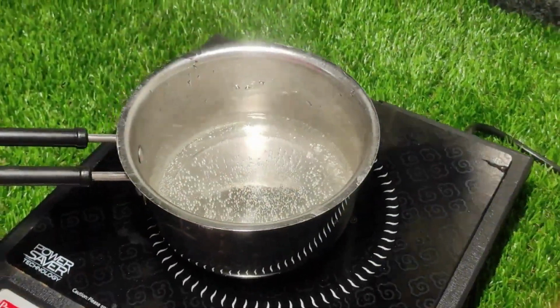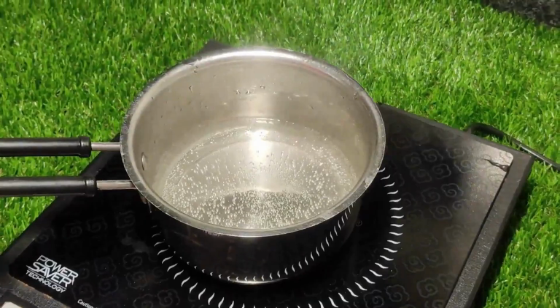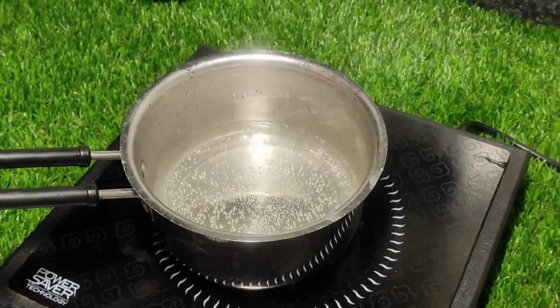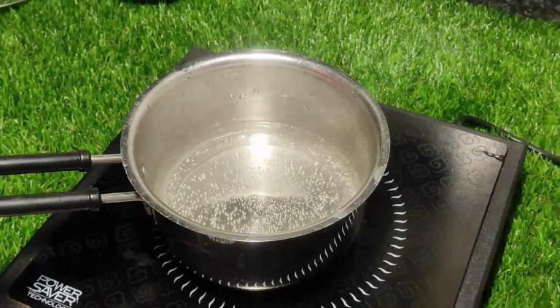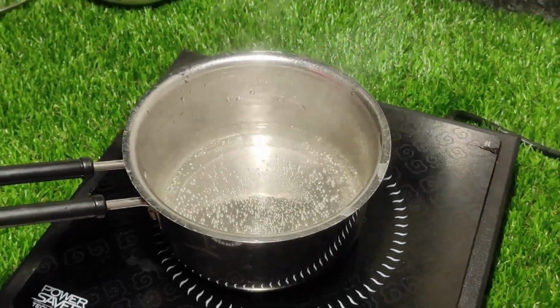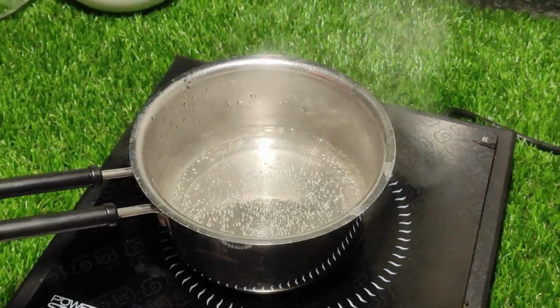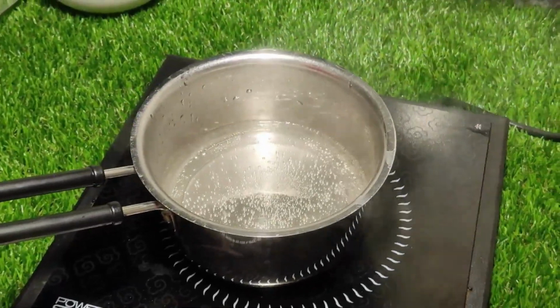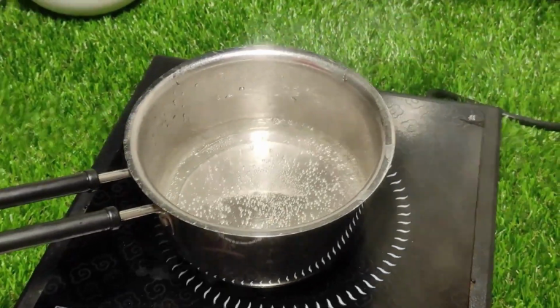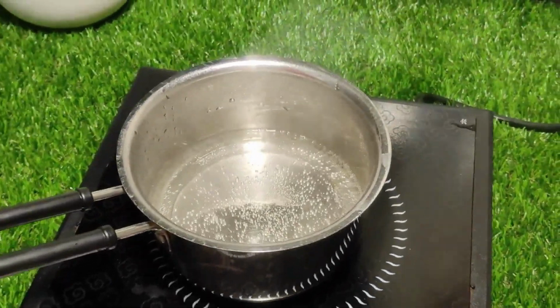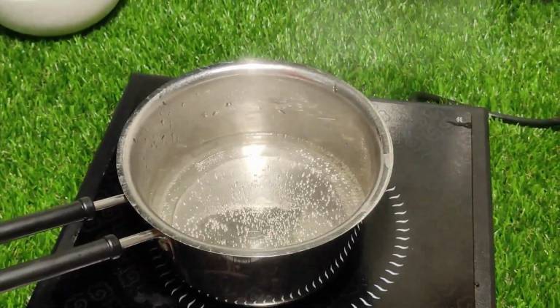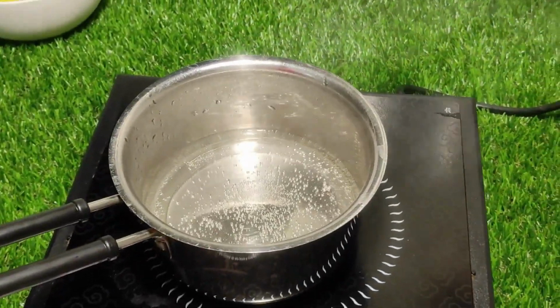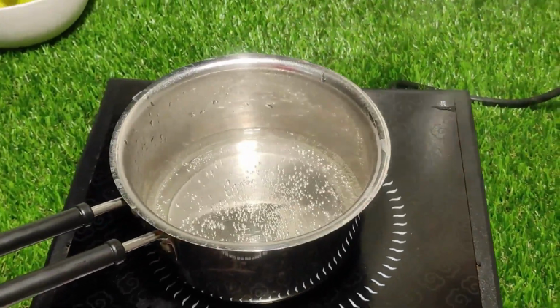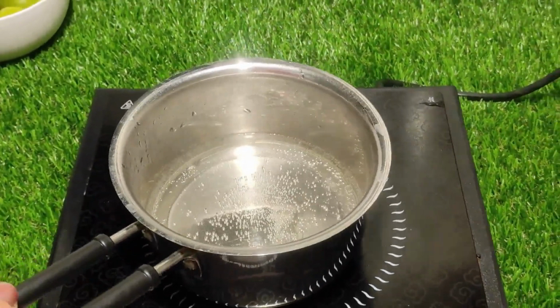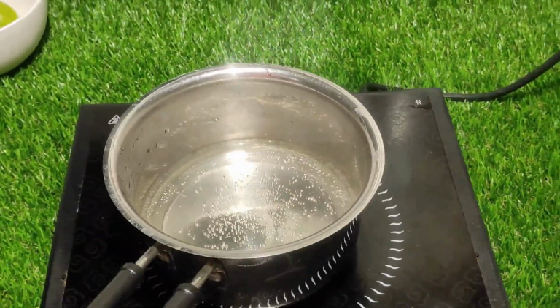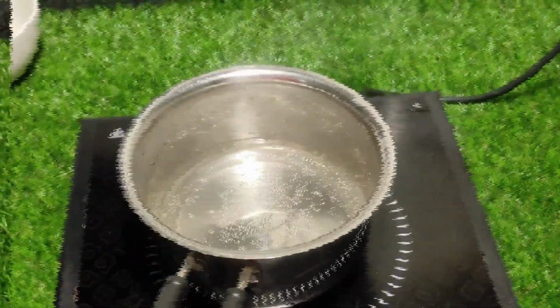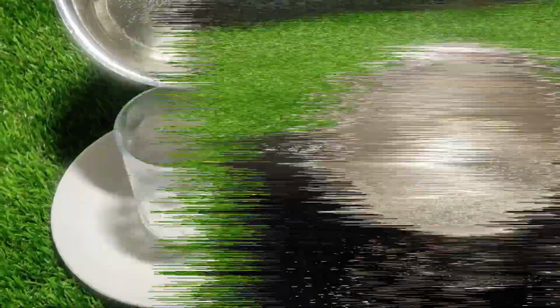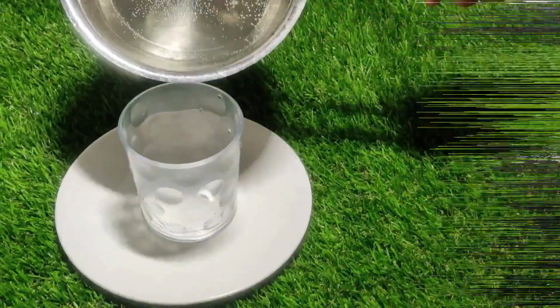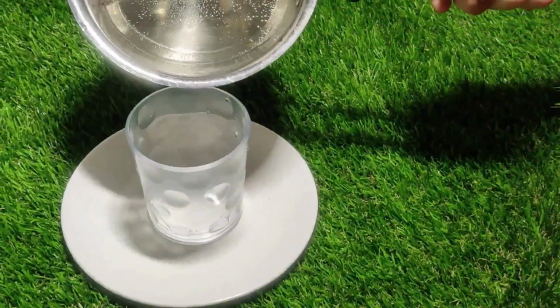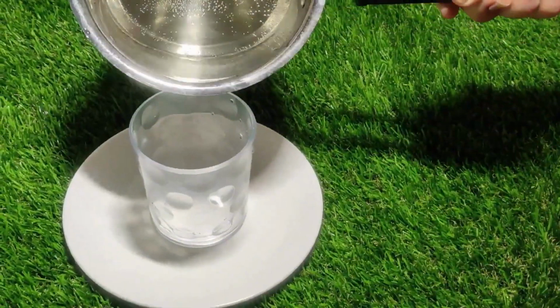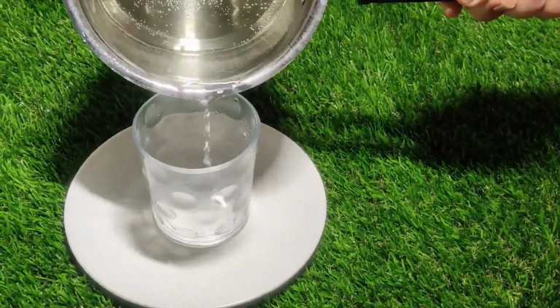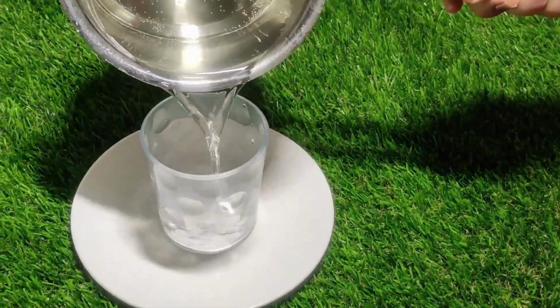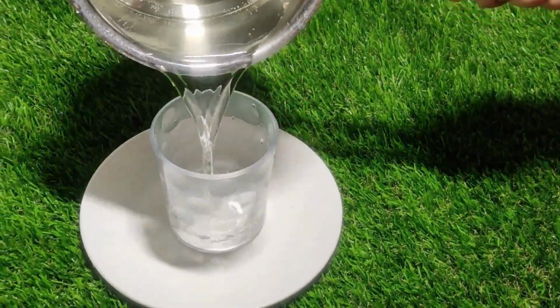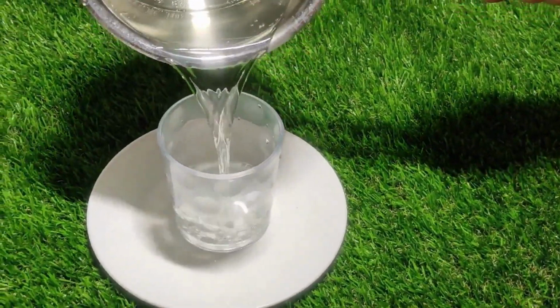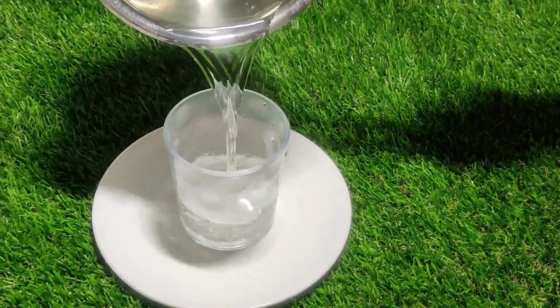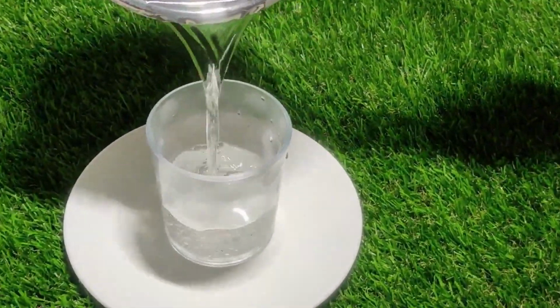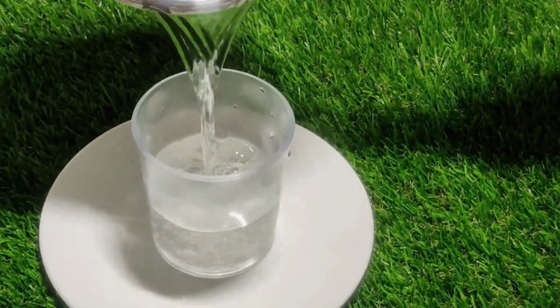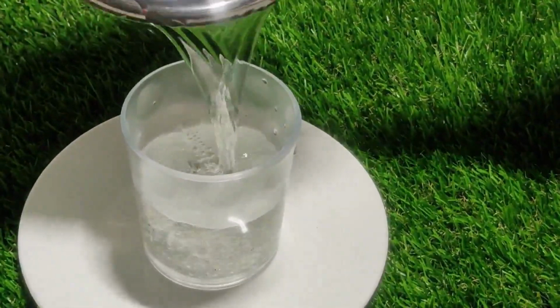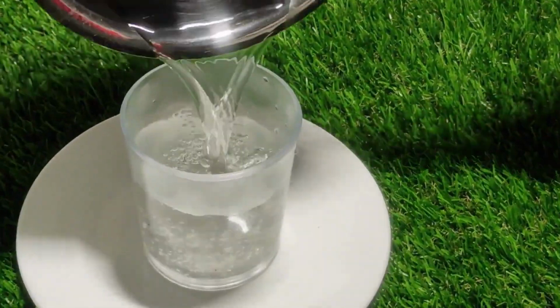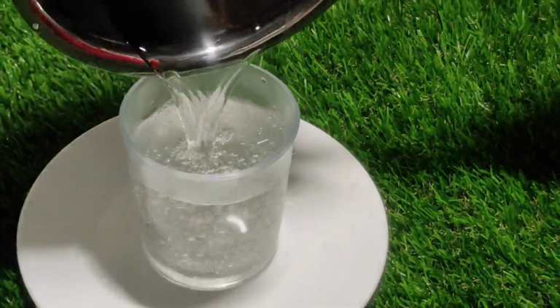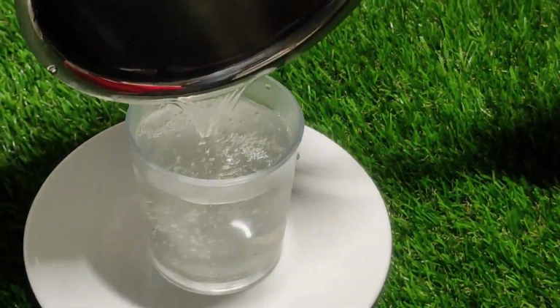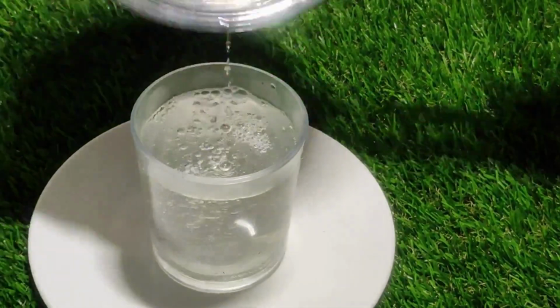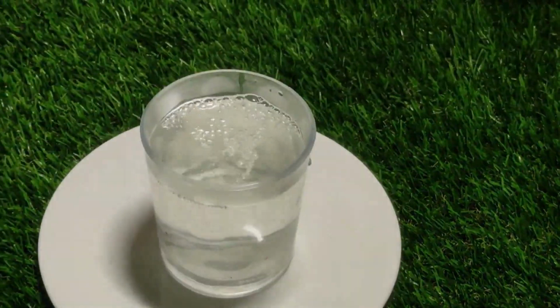First of all, we boil the water. As soon as we boil our water, it will be very good. Once we boil our water, we are ready to proceed.